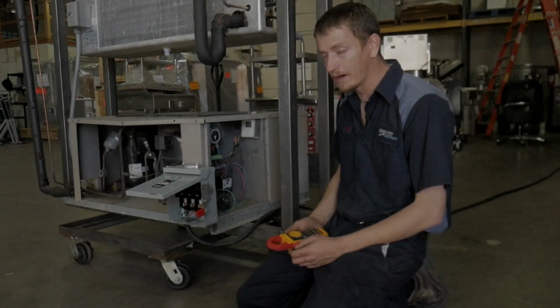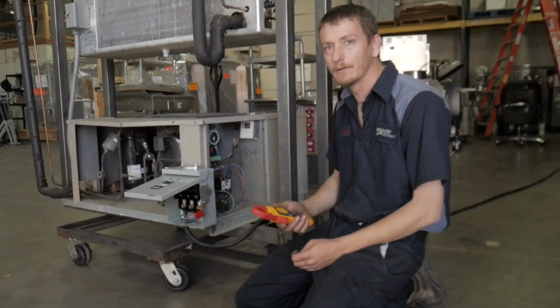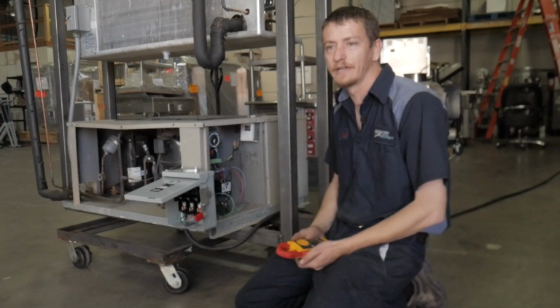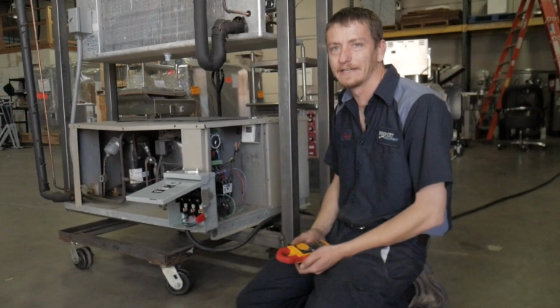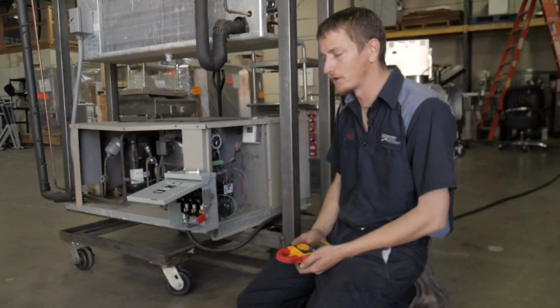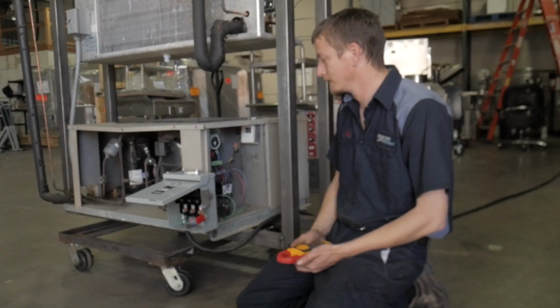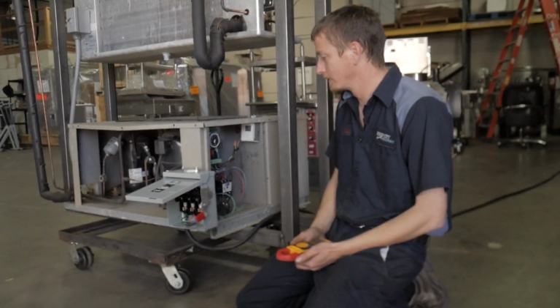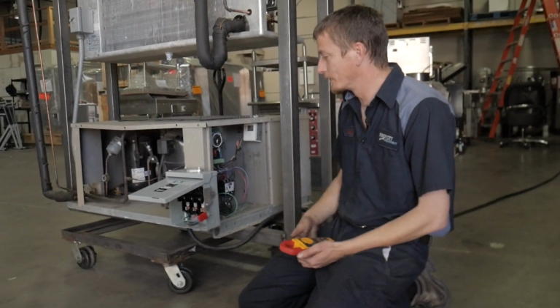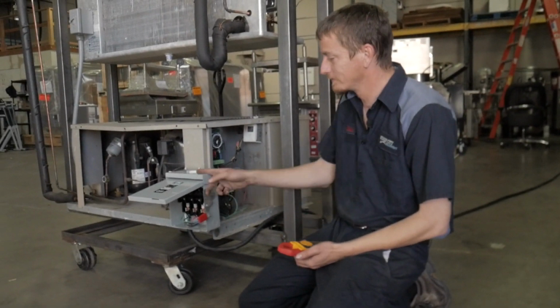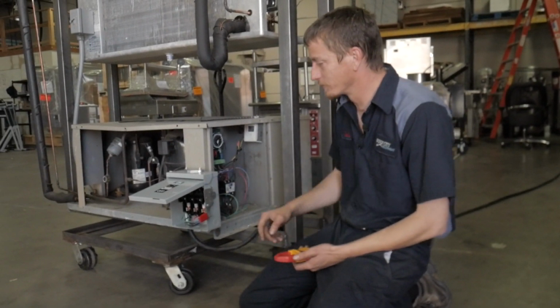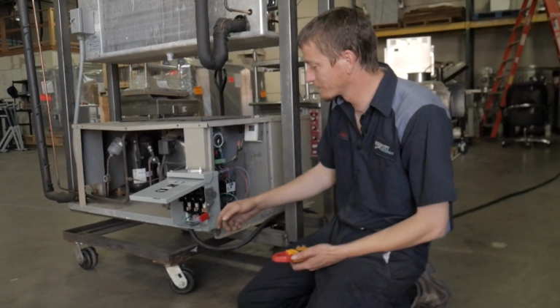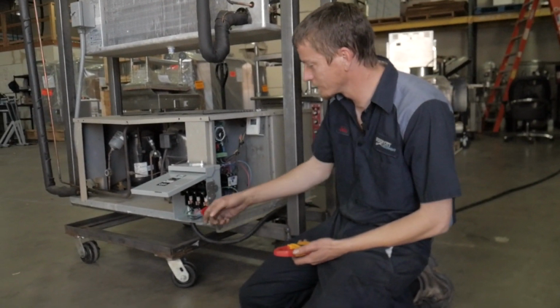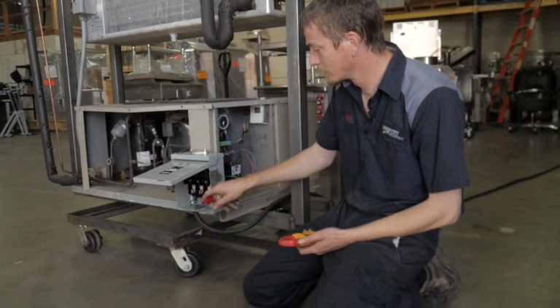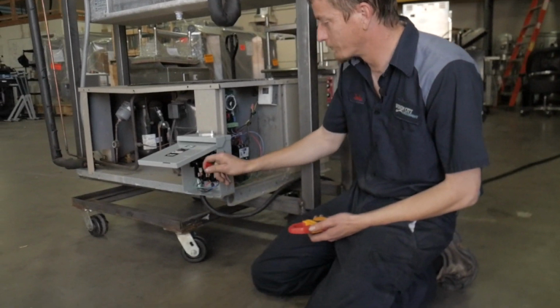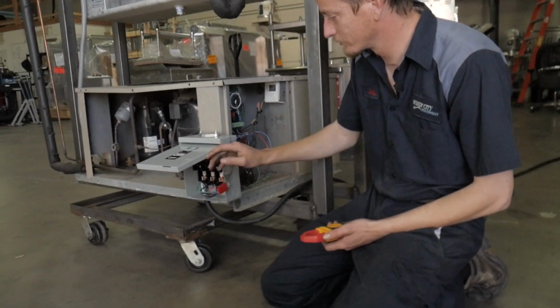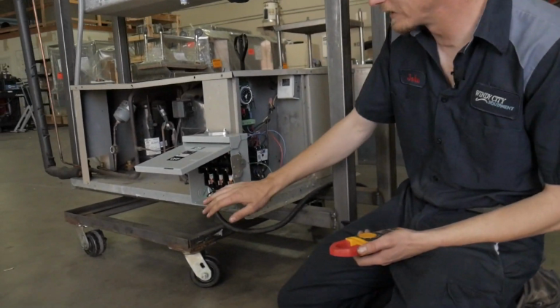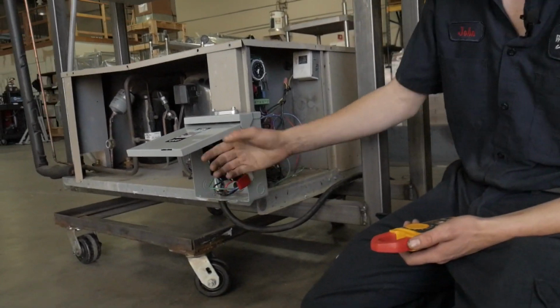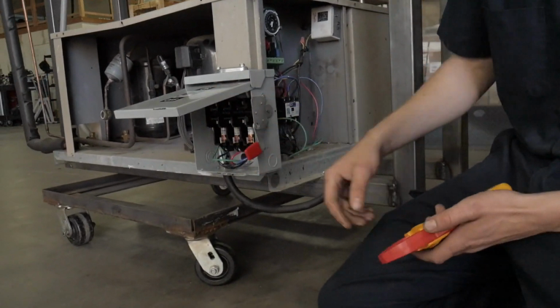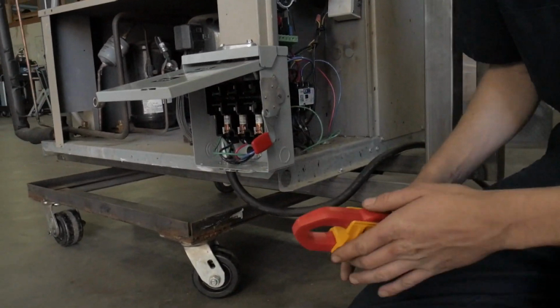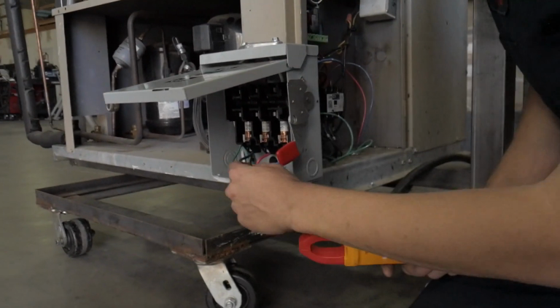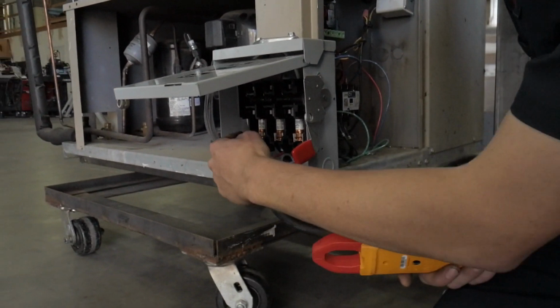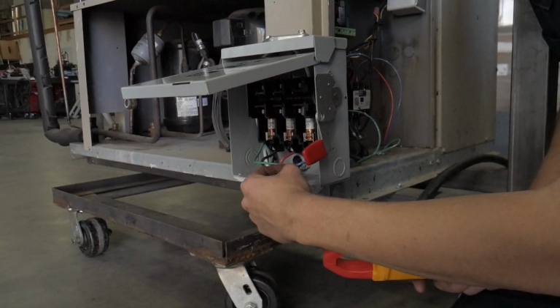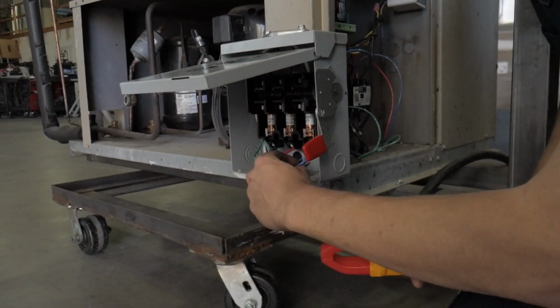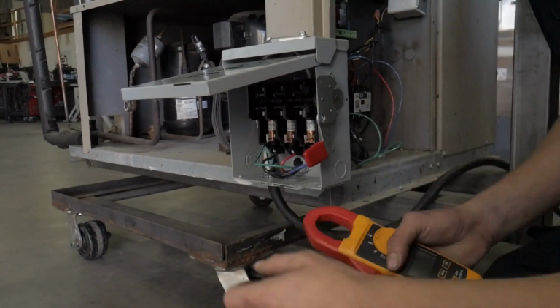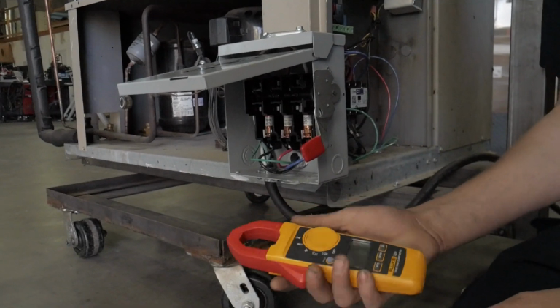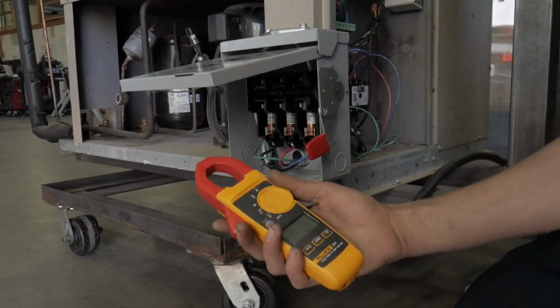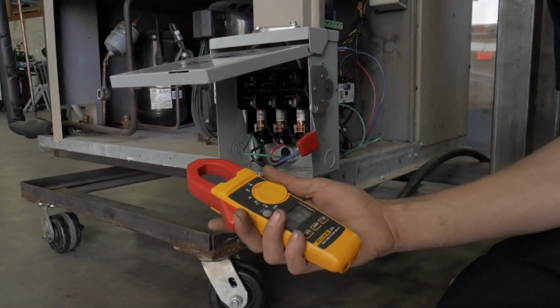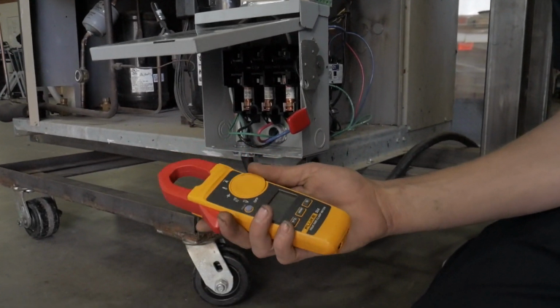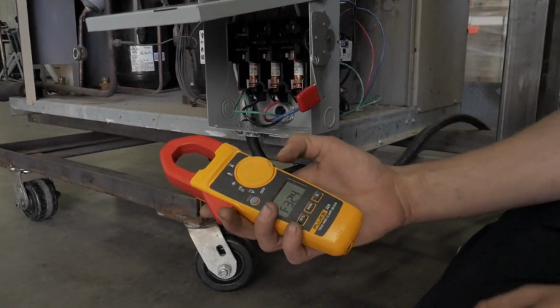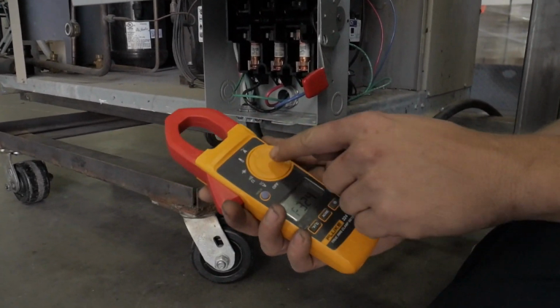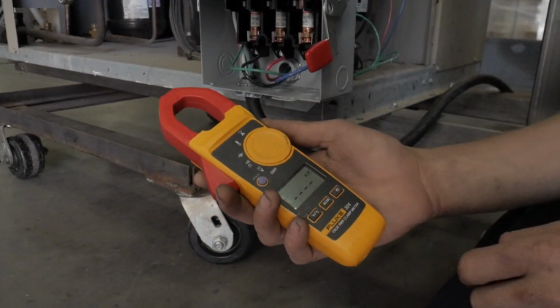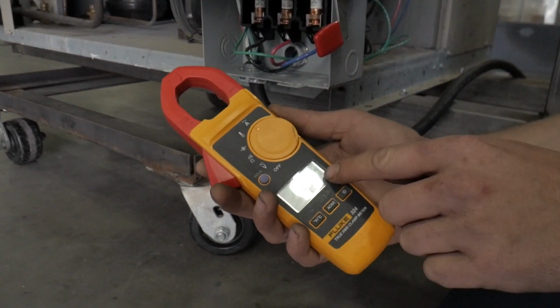Today I'm going to show you how to take an amp draw. Here we have a simple disconnect box. You want to make sure it's shut off first, because this is all going to be live if it's on. Turn your amp meter to amps AC.